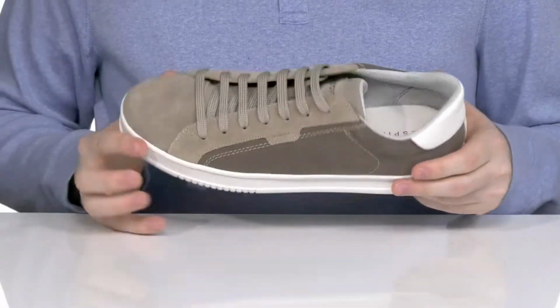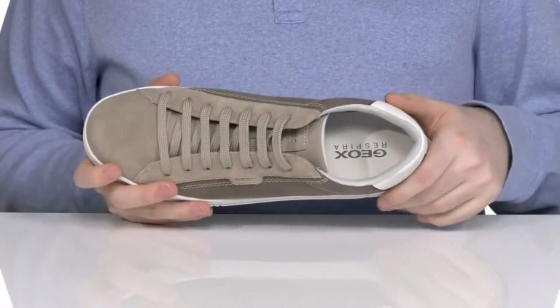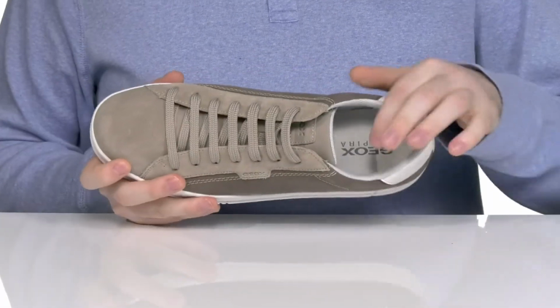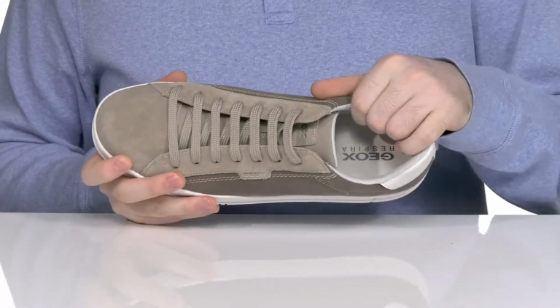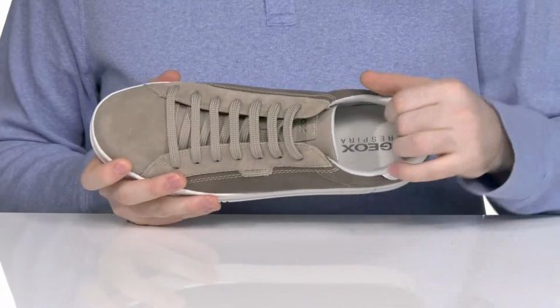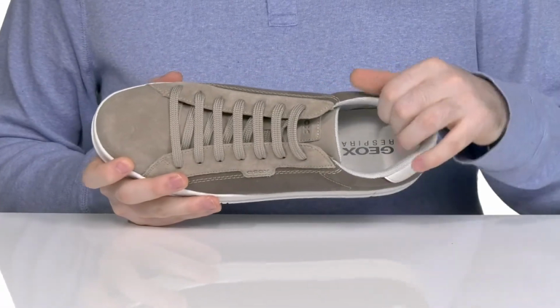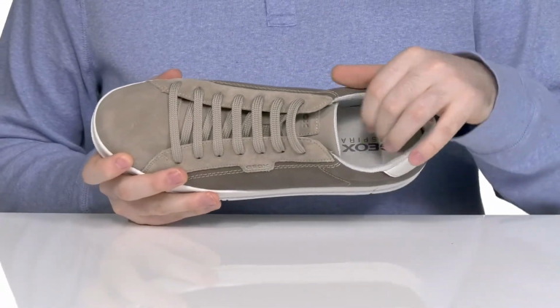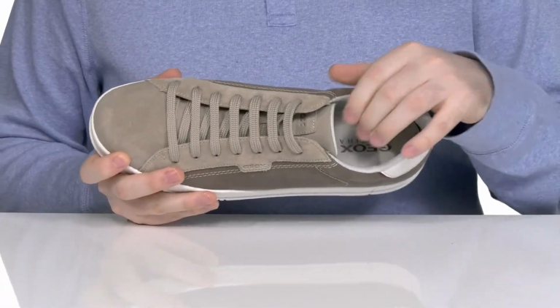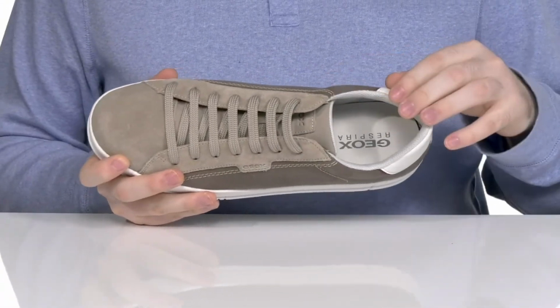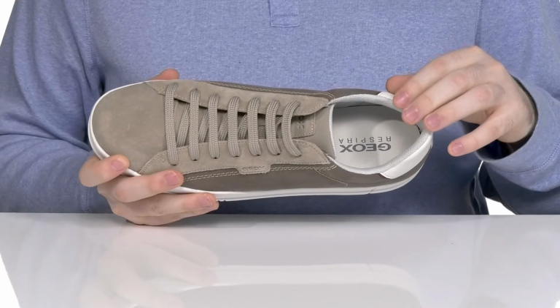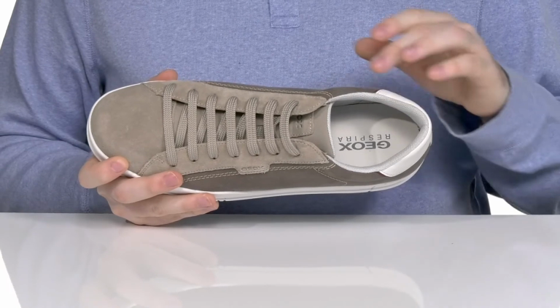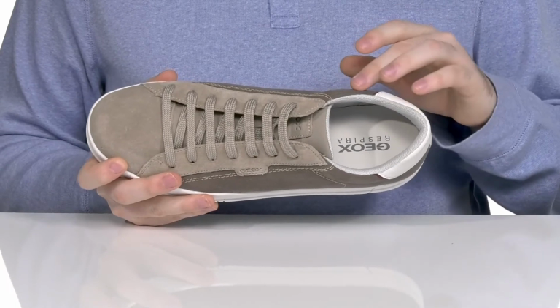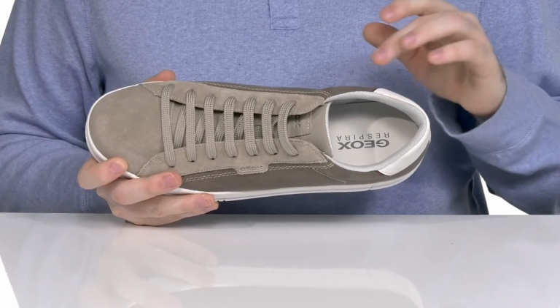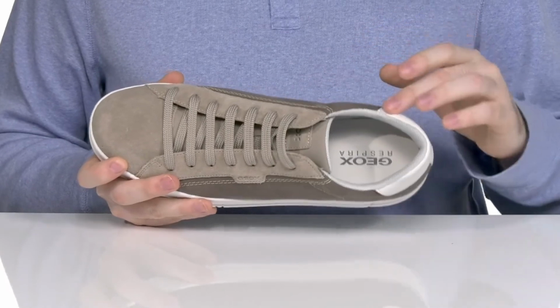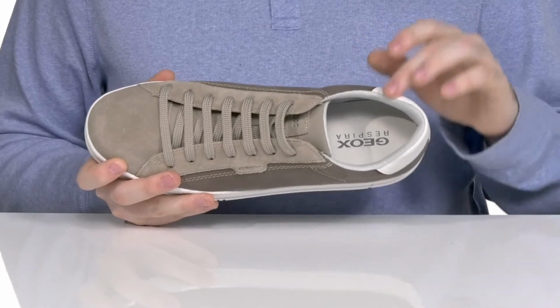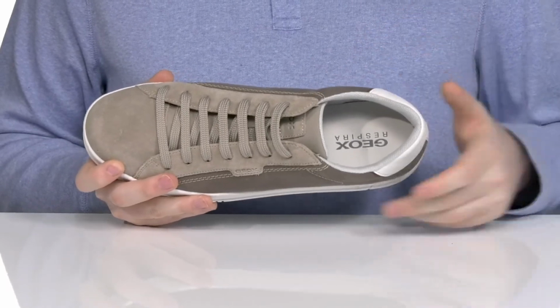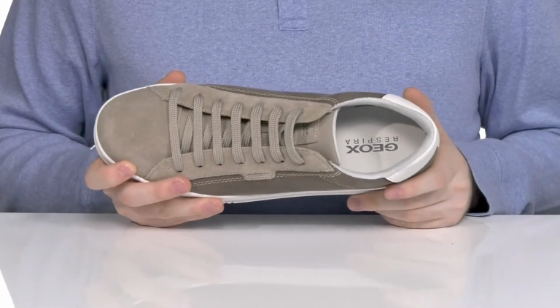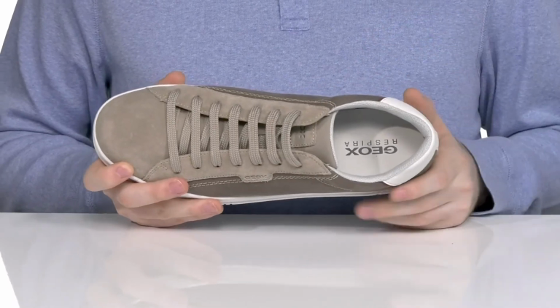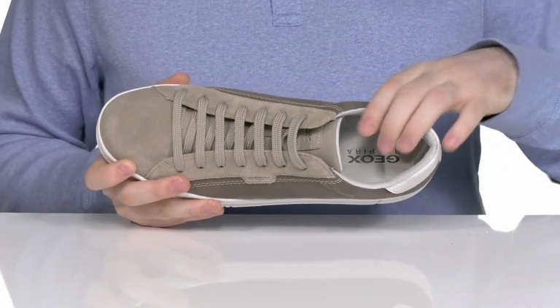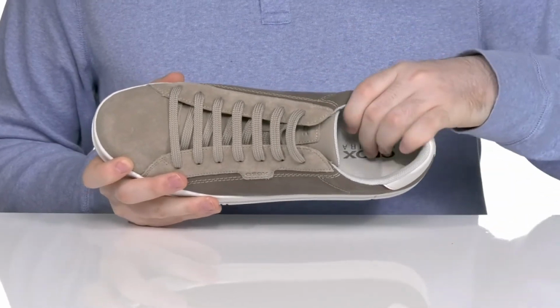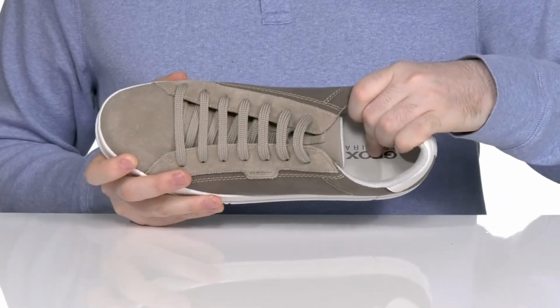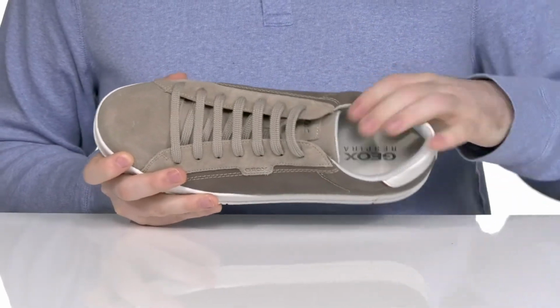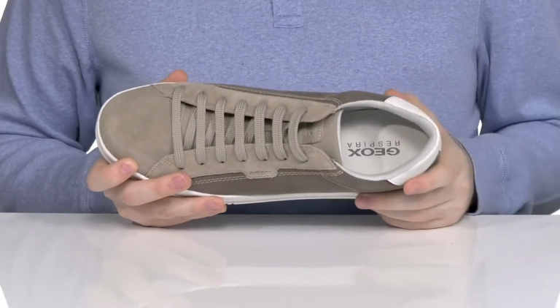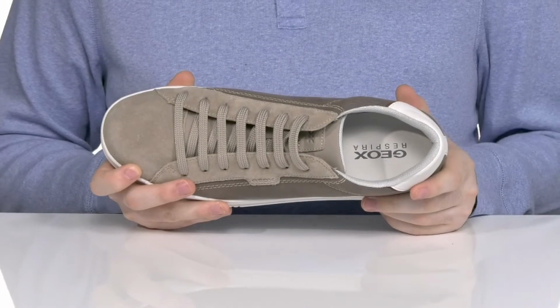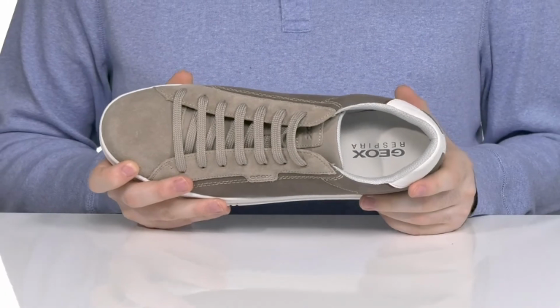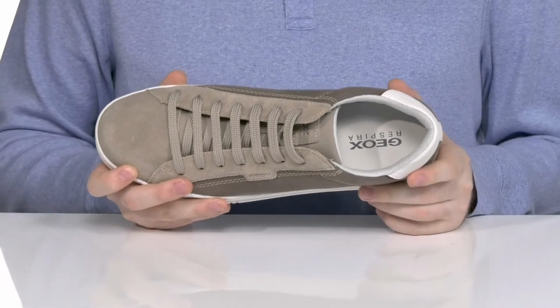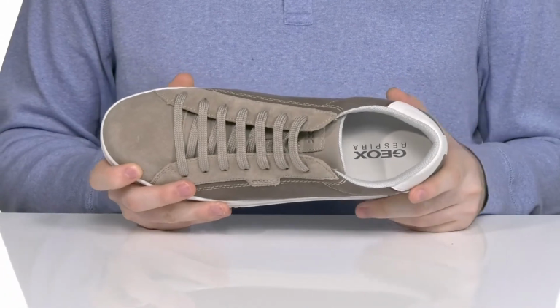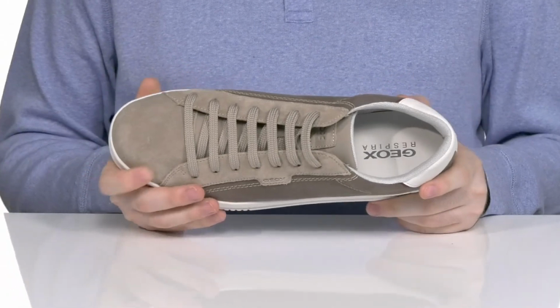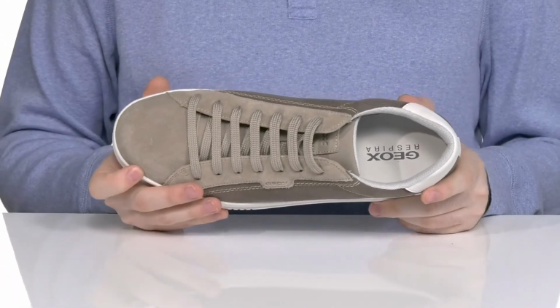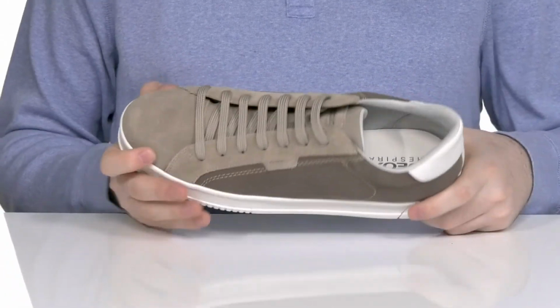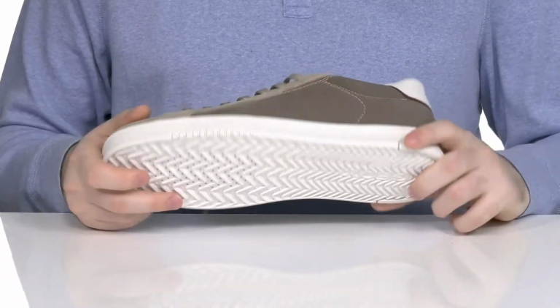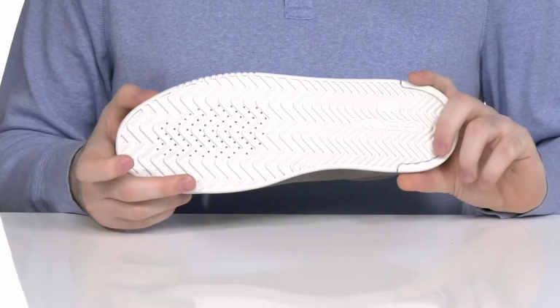The inside has lots of padding around the collar and the tongue made of open mesh, making sure it's breathable and antimicrobial. The foam footbed underneath has lots of thick padding for comfort, using a perforated toe to allow